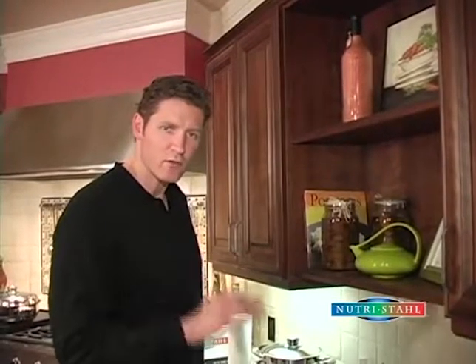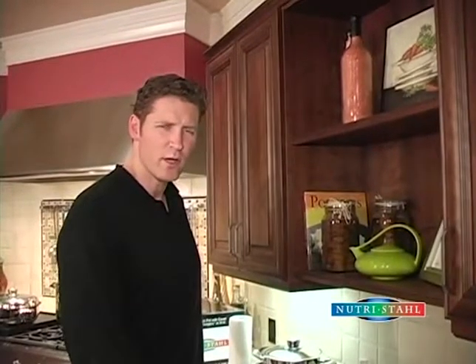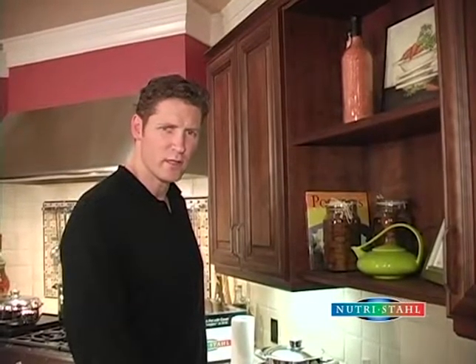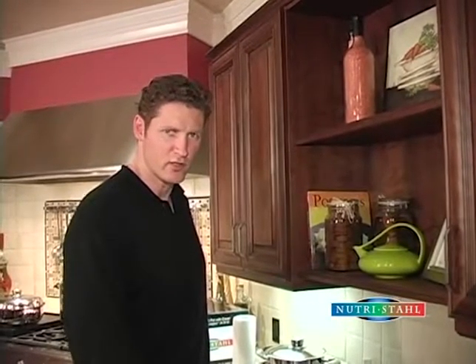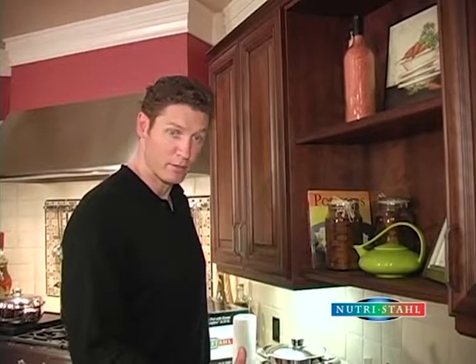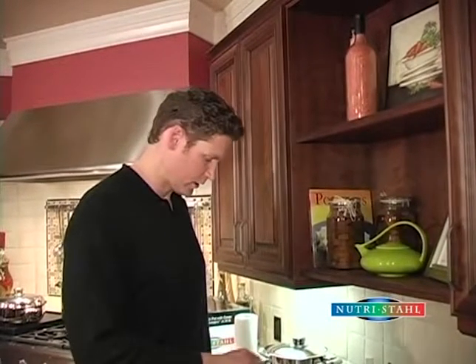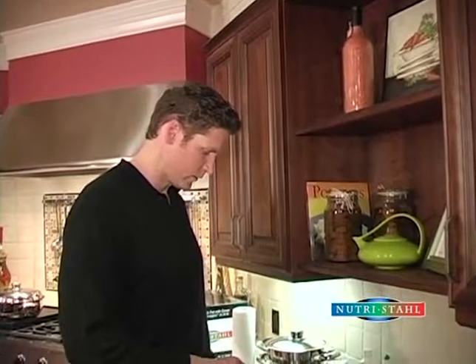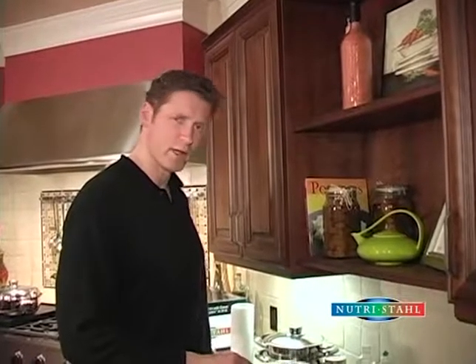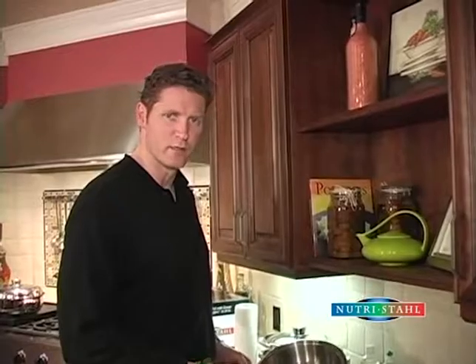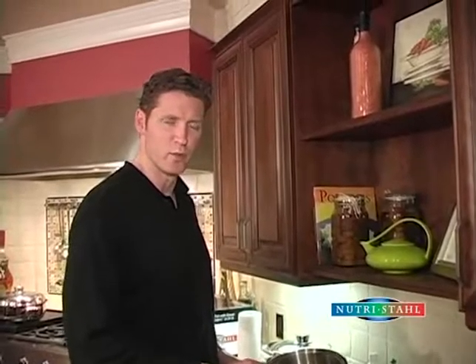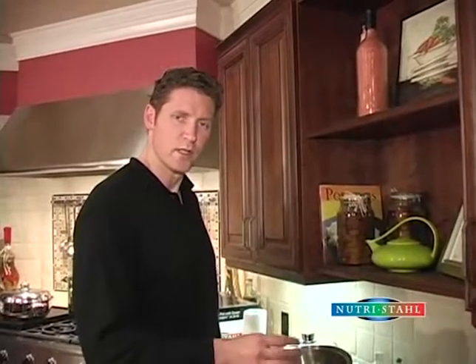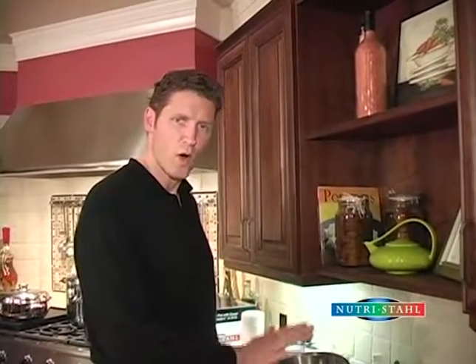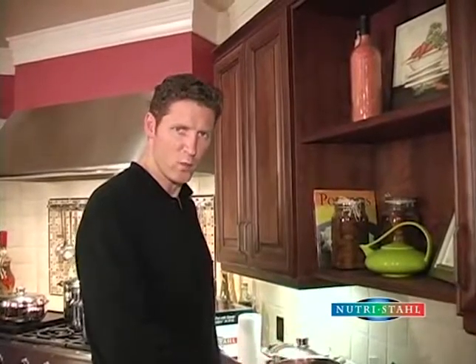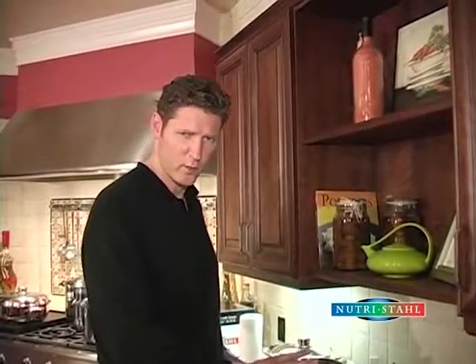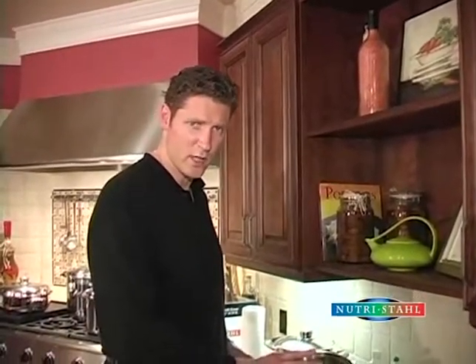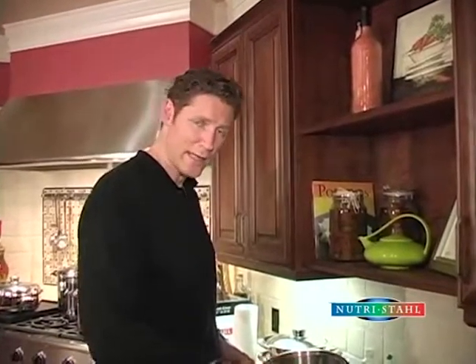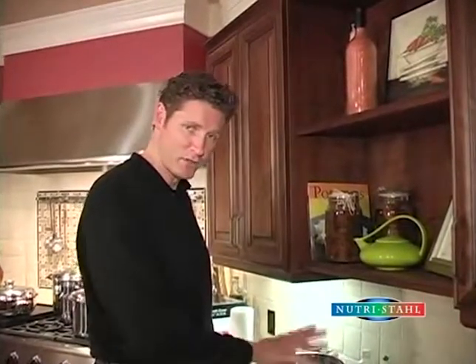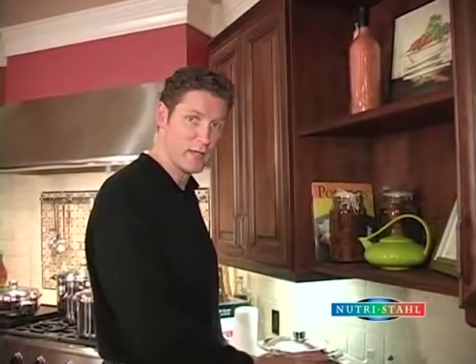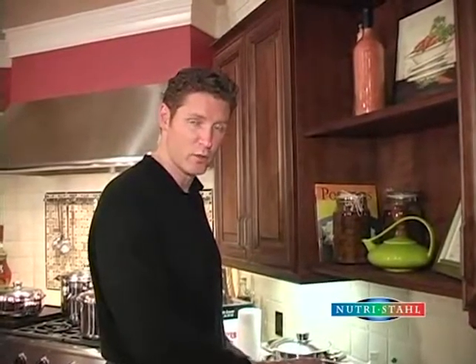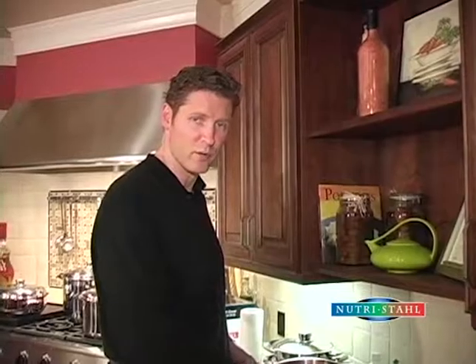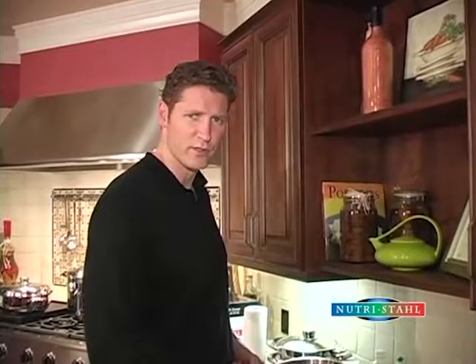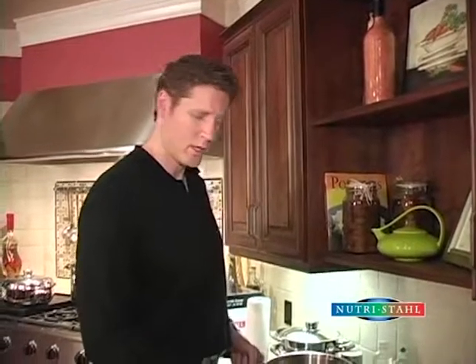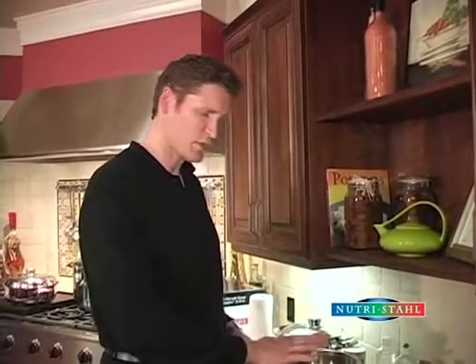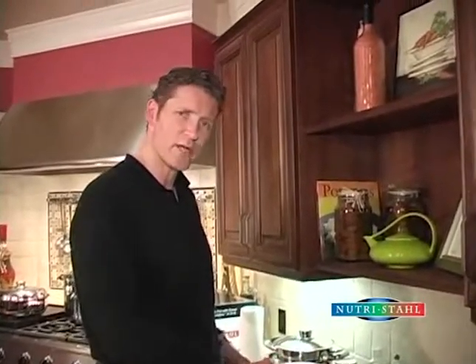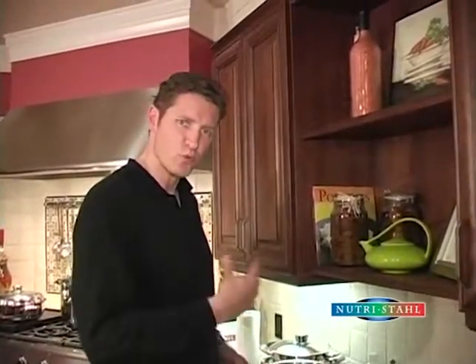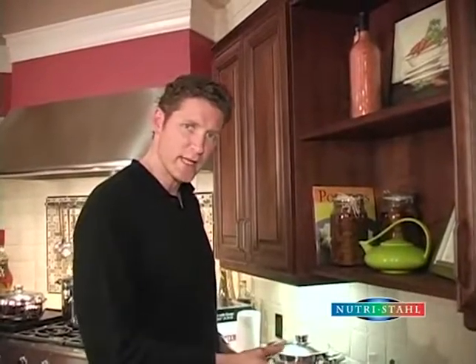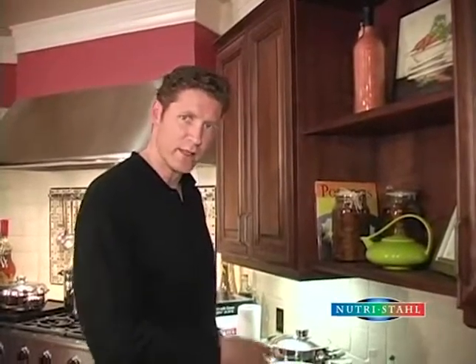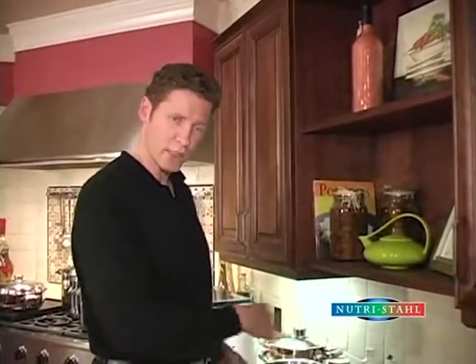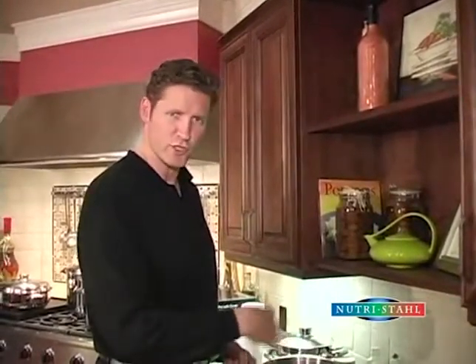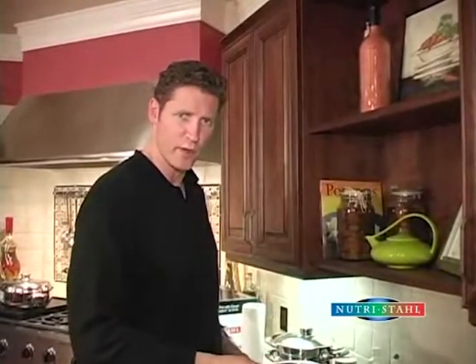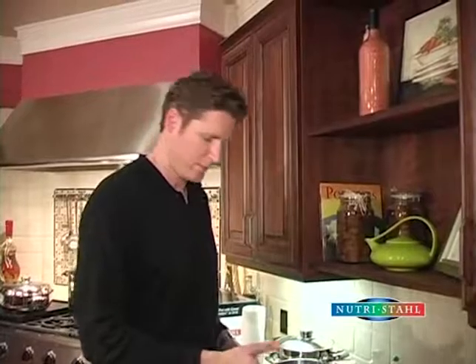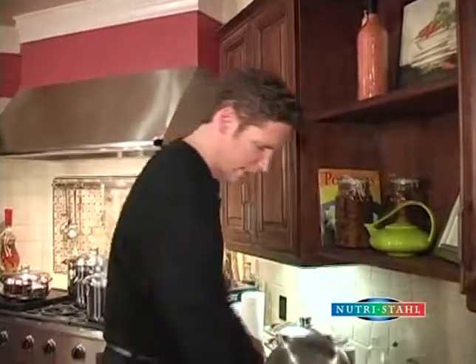If your cookware has anything stubborn stuck onto it, what we recommend is that you put some water in while the cookware is still hot. Now, if it's too late and the cookware has already cooled down, put some water in, reheat it, and then the majority of everything should just wipe out.